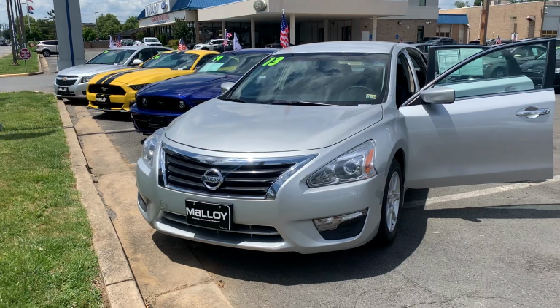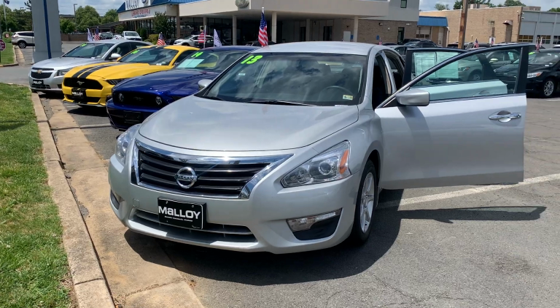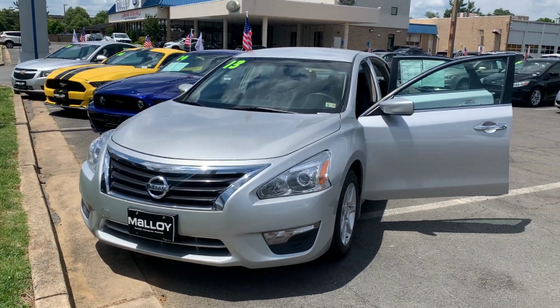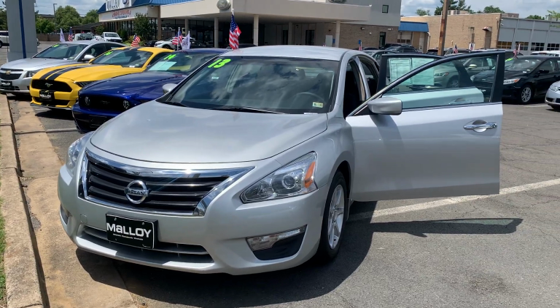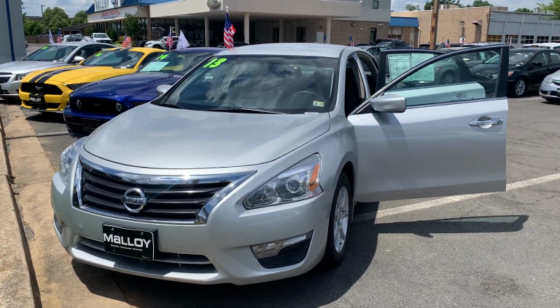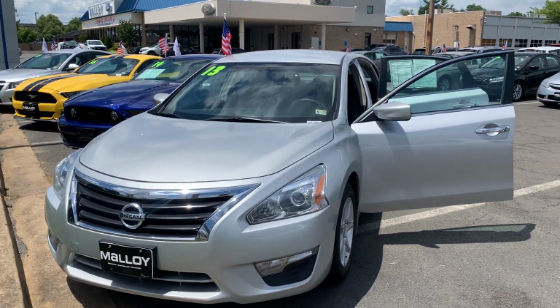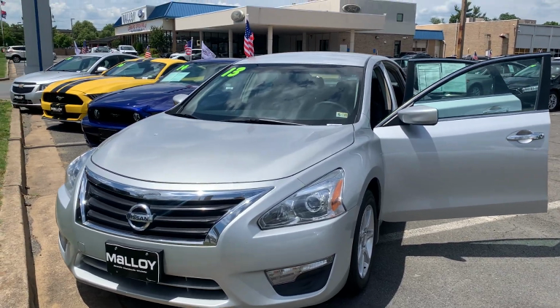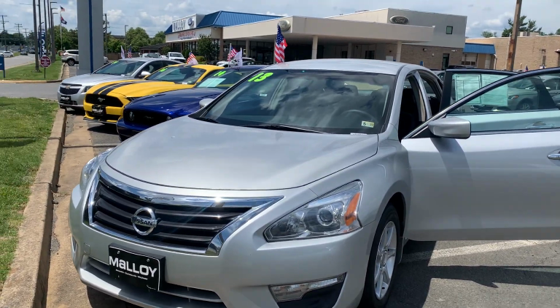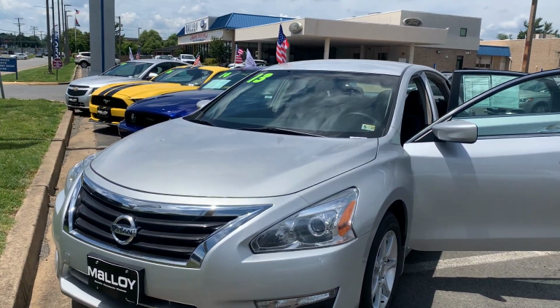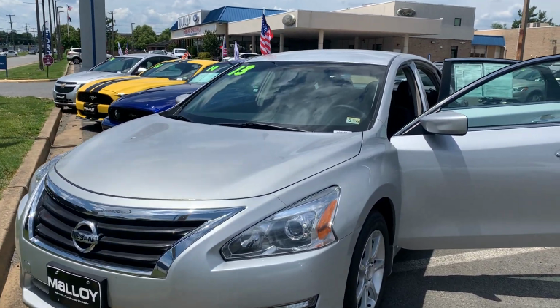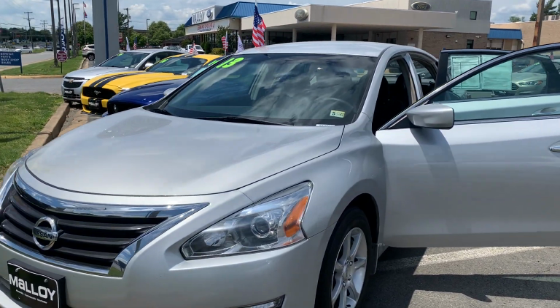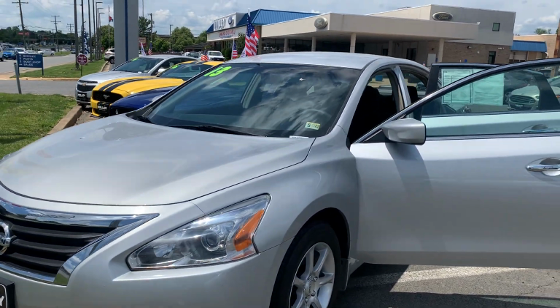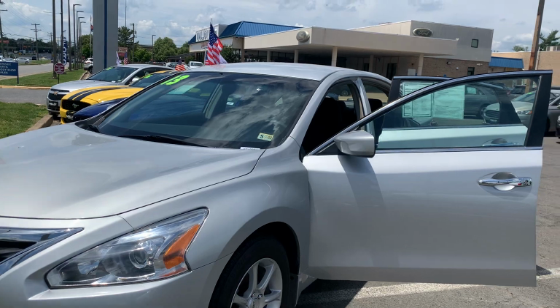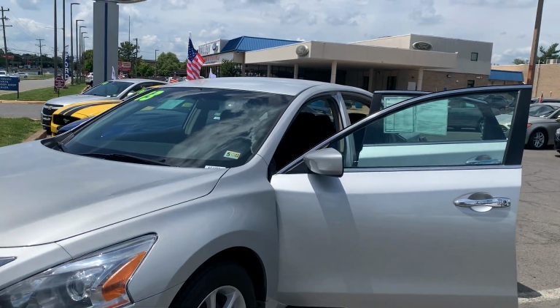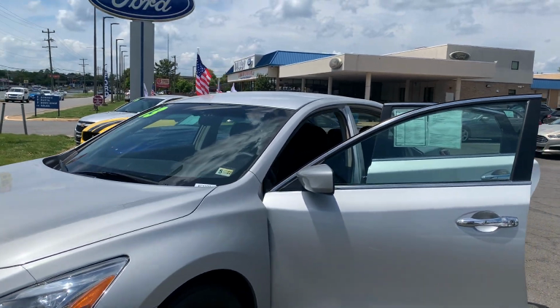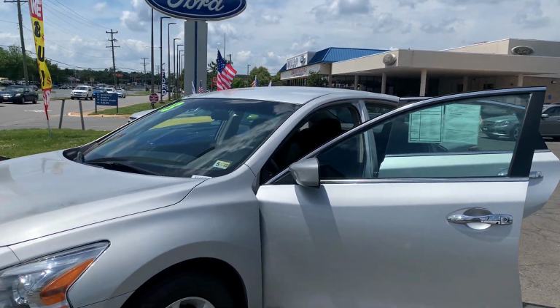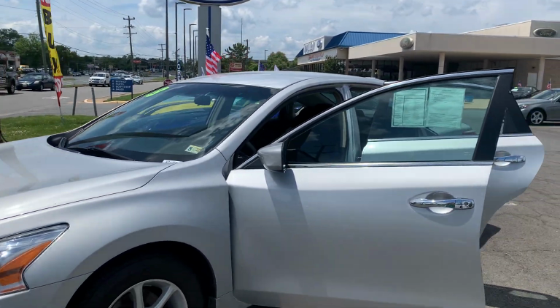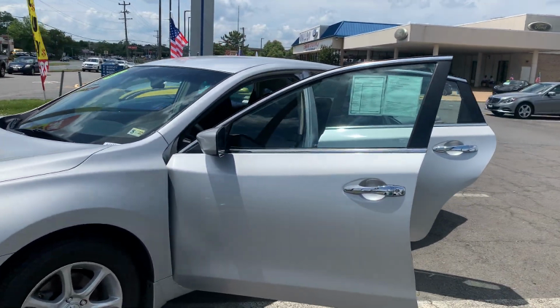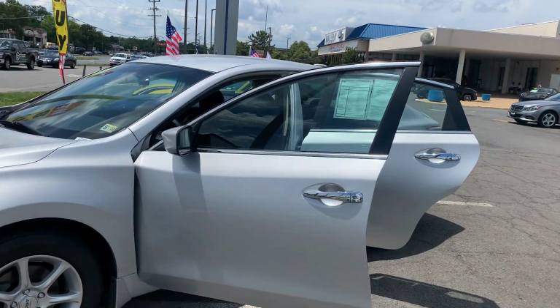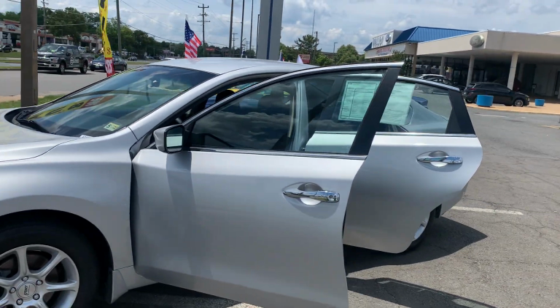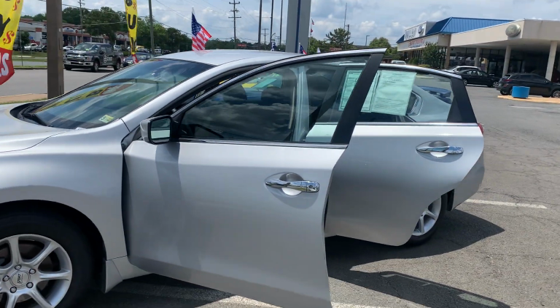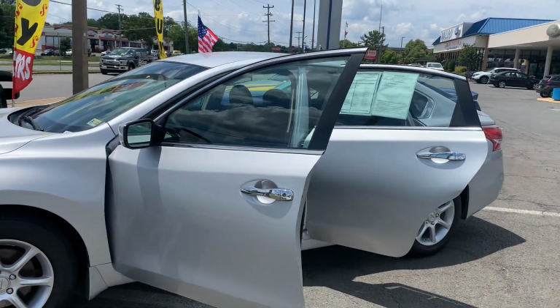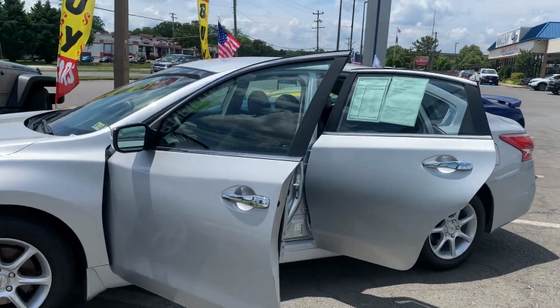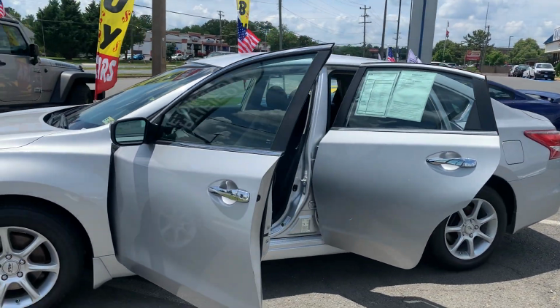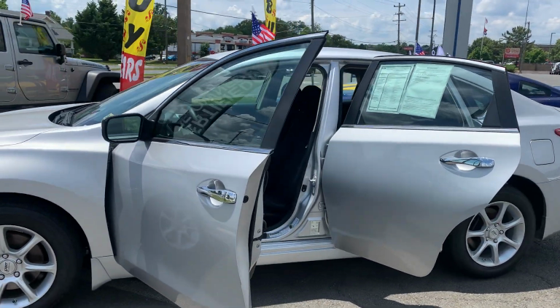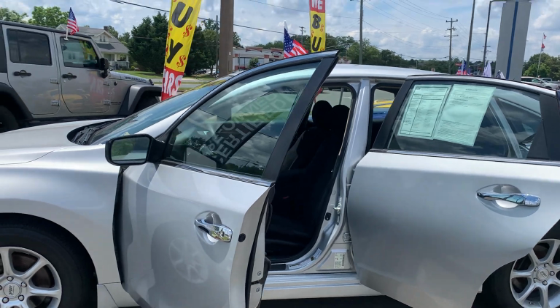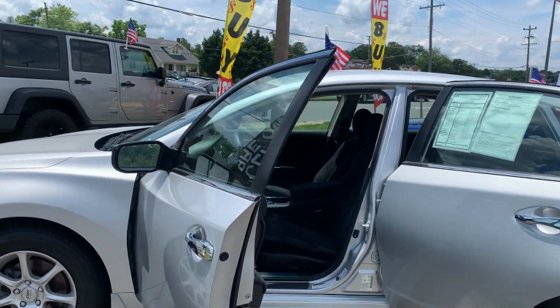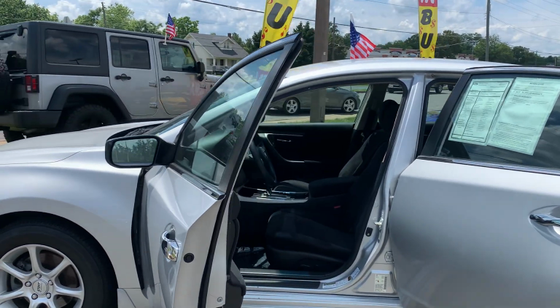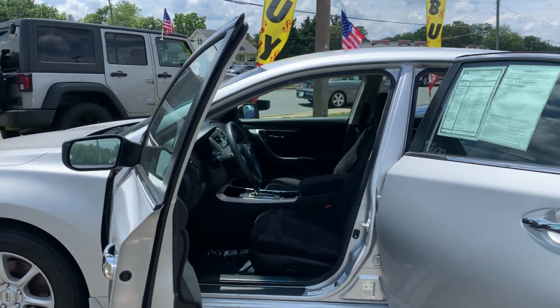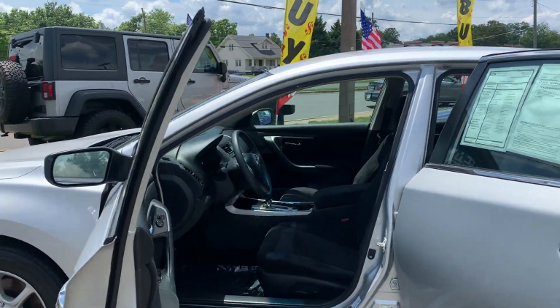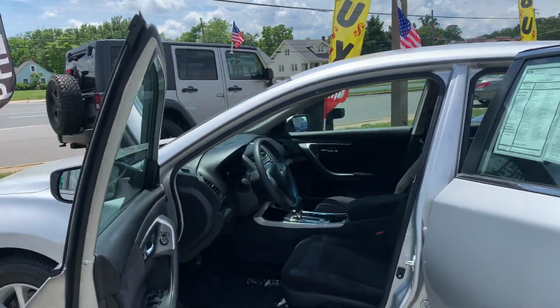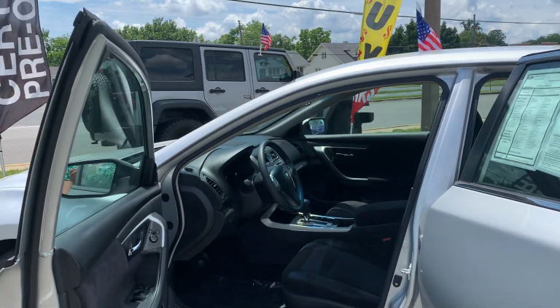This is the pre-owned 2013 Nissan Altima 2.5 S sedan. The color is brilliant silver. There's been one previous owner with no accidents, and 105,737 miles are on it.